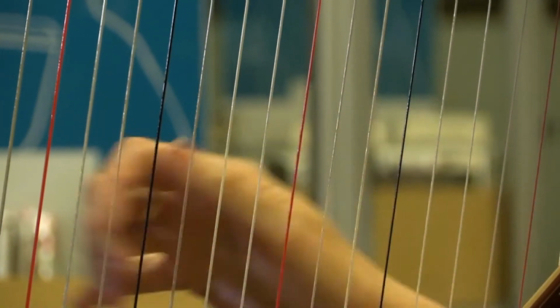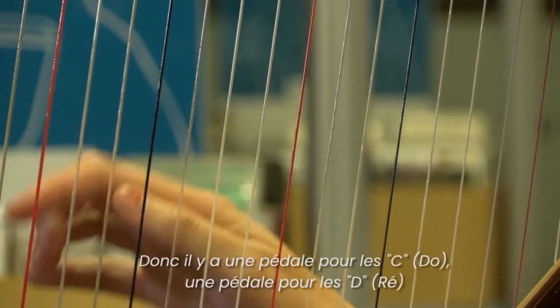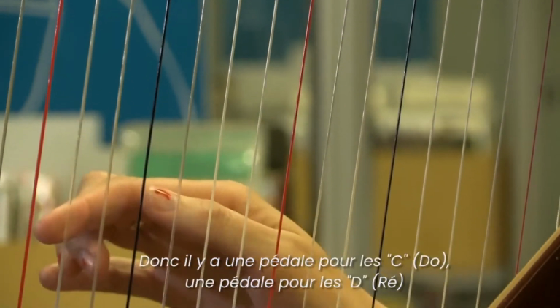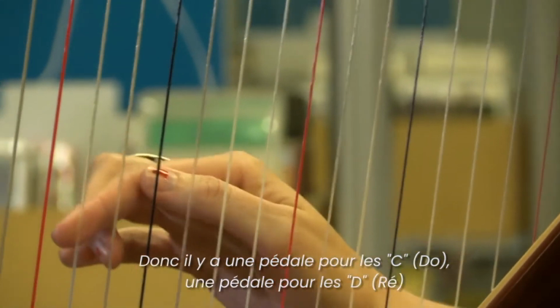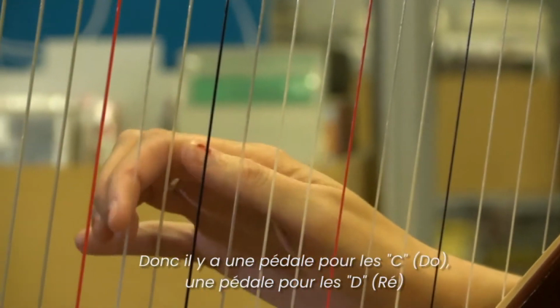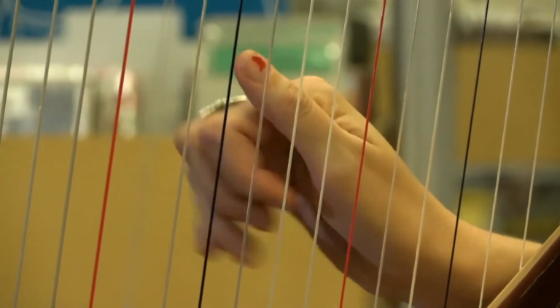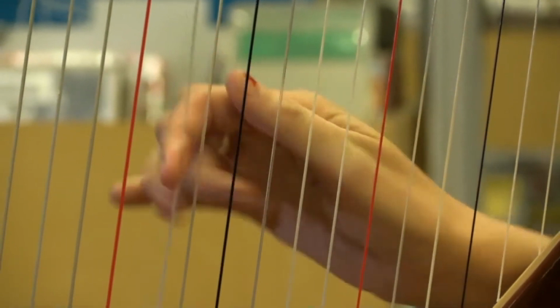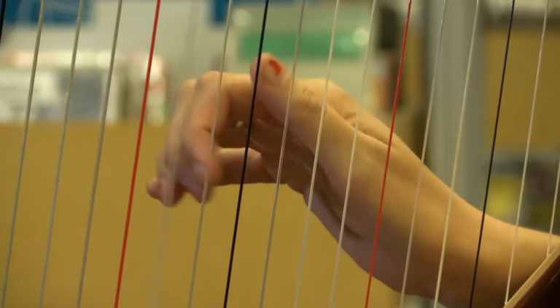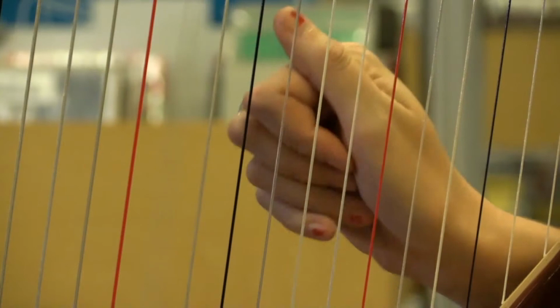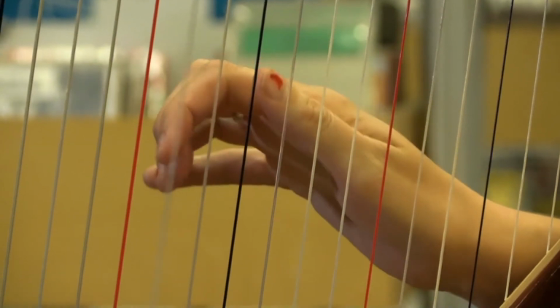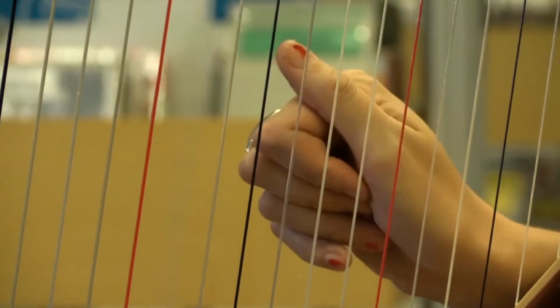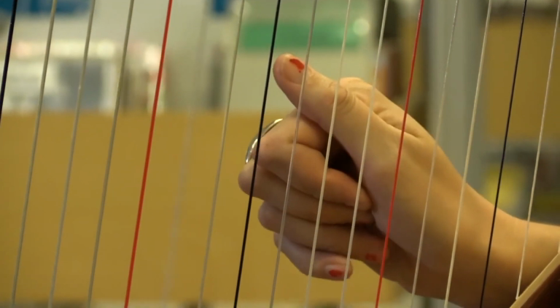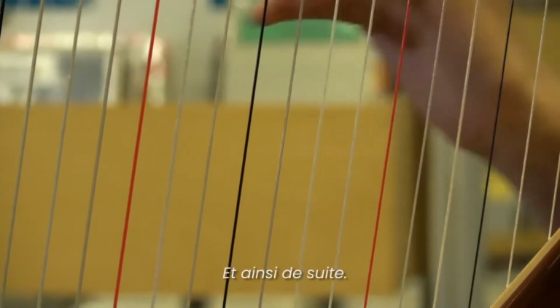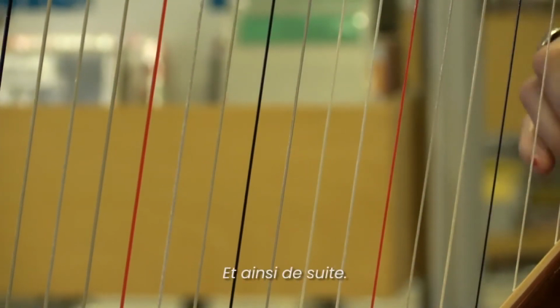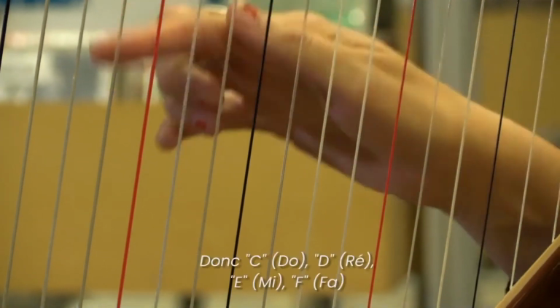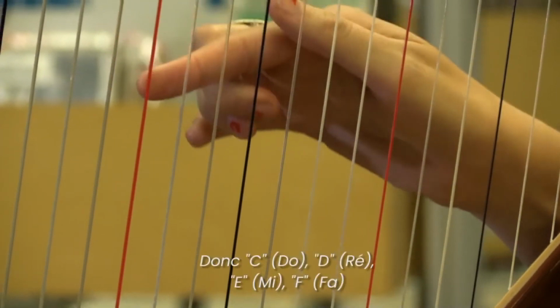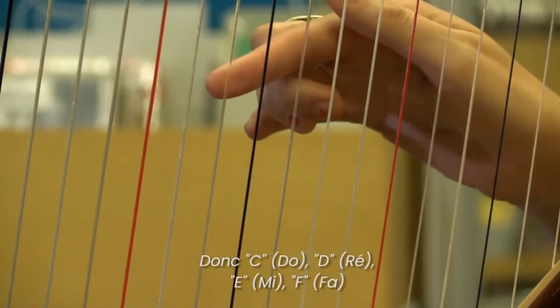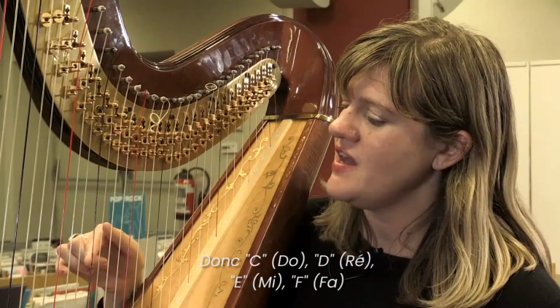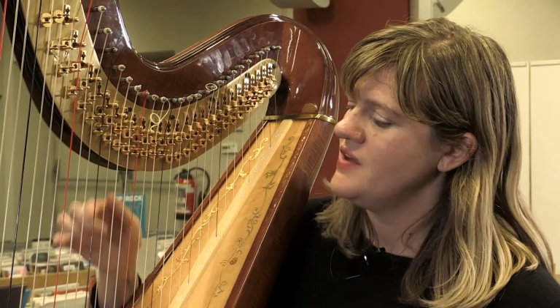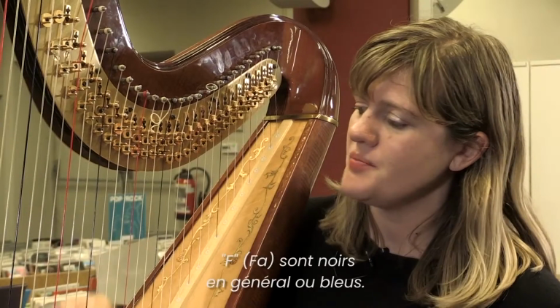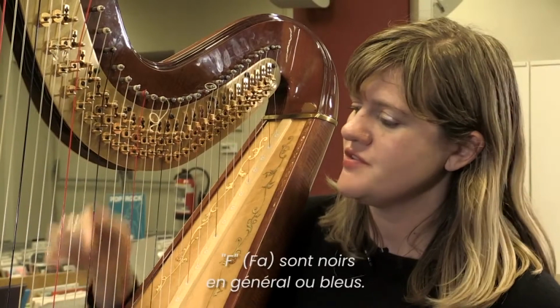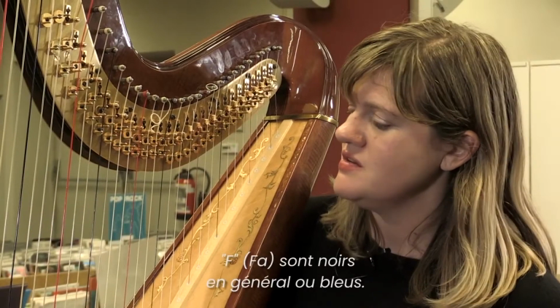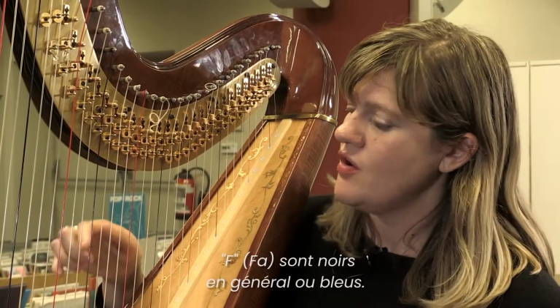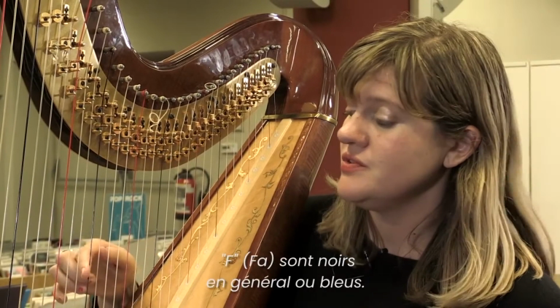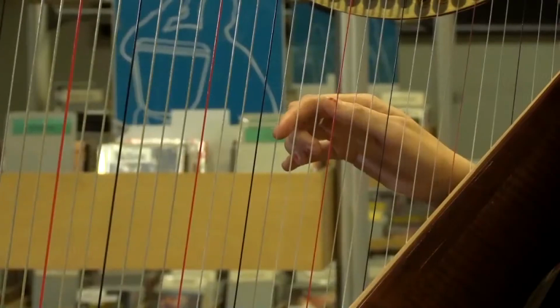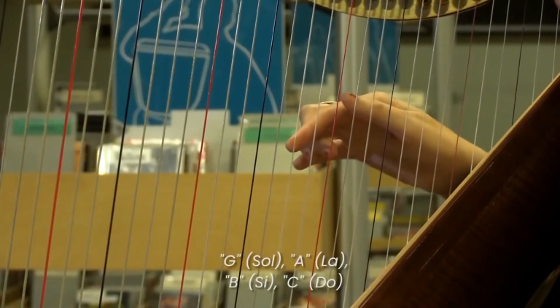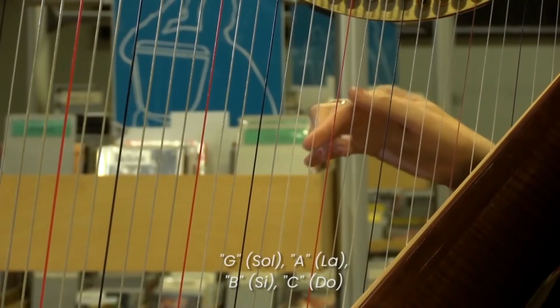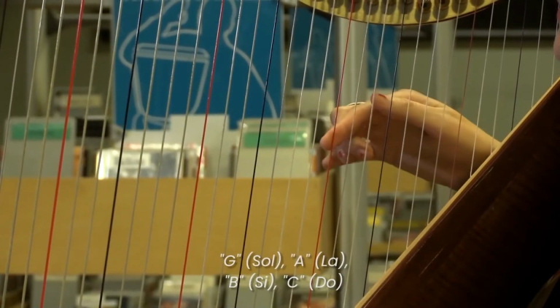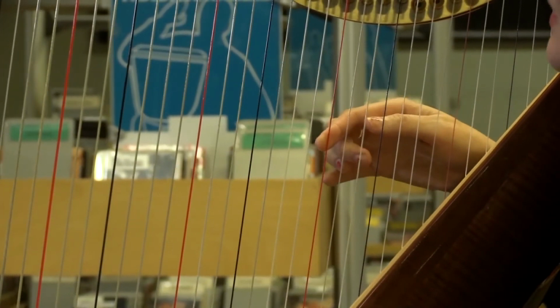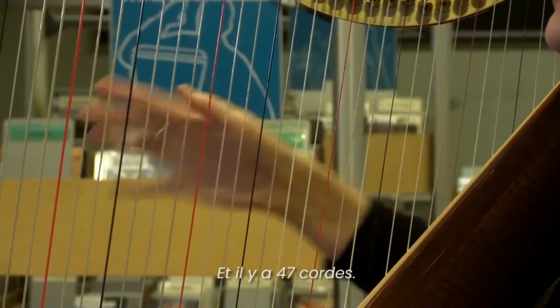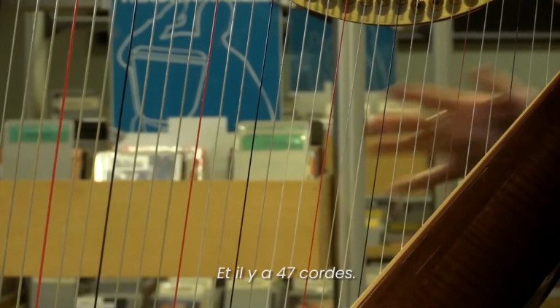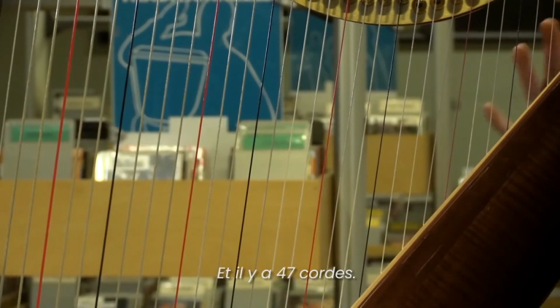There's a C pedal, a D pedal, and on and on — C, D, E, F. F's are black usually, or blue. G, A, B, C — and there are 47 strings.